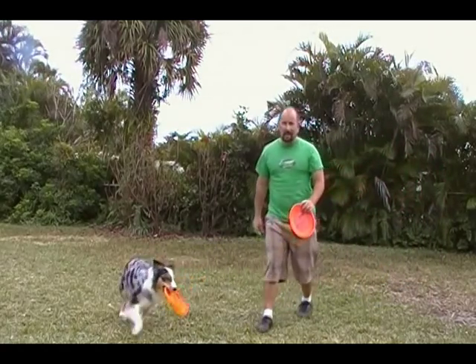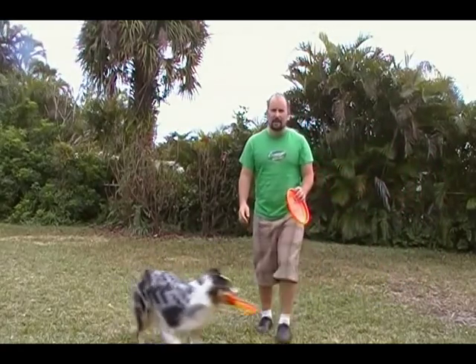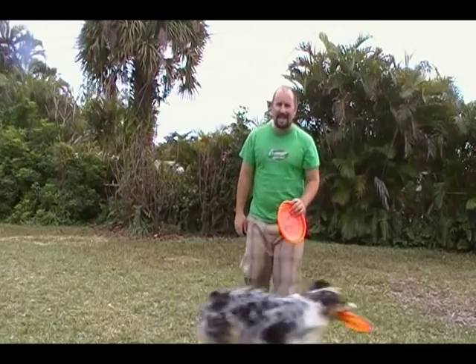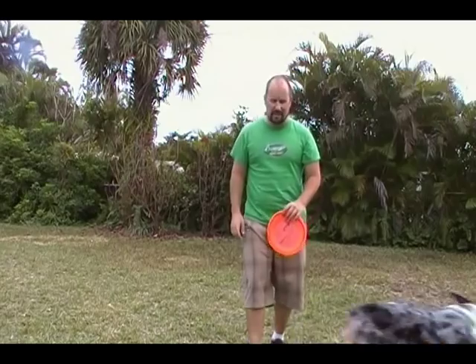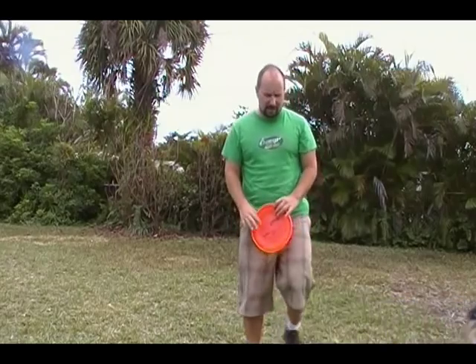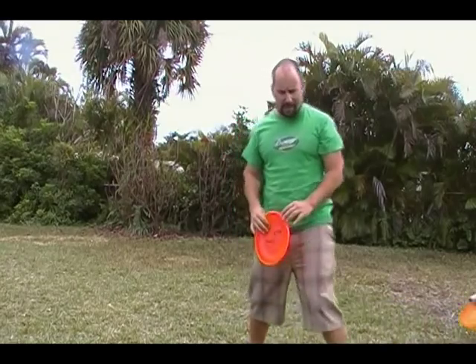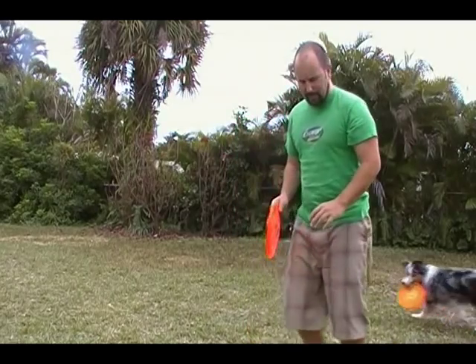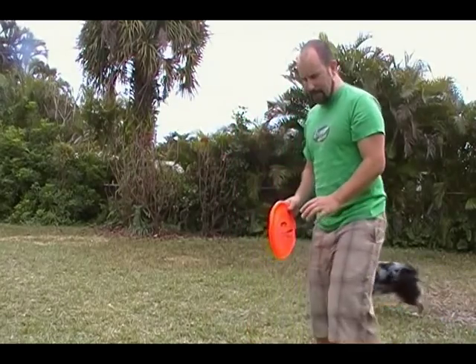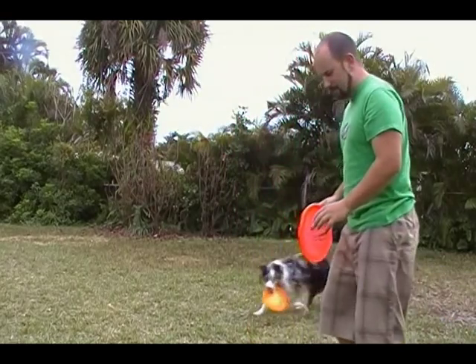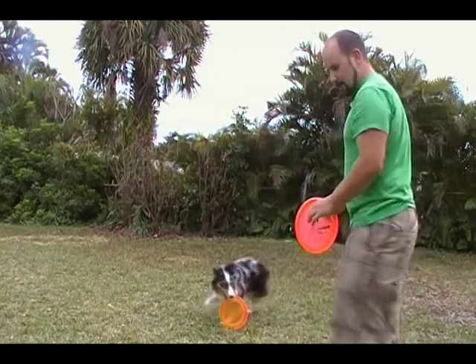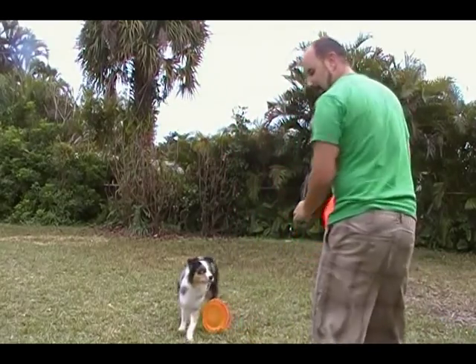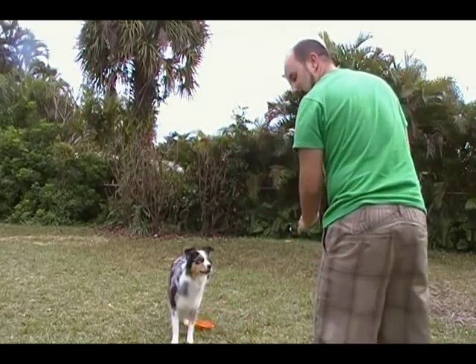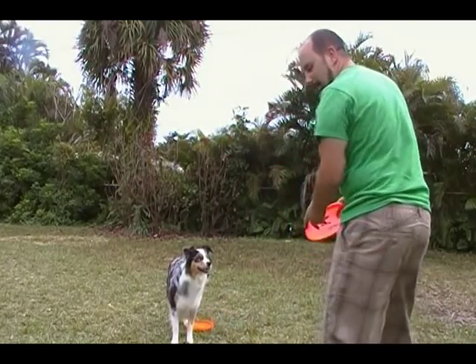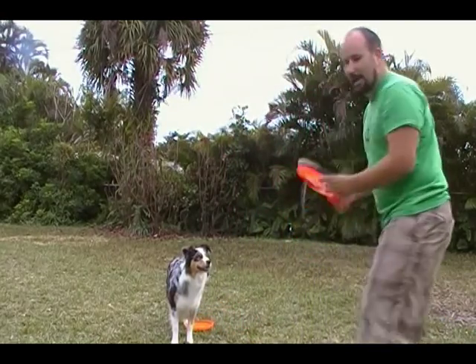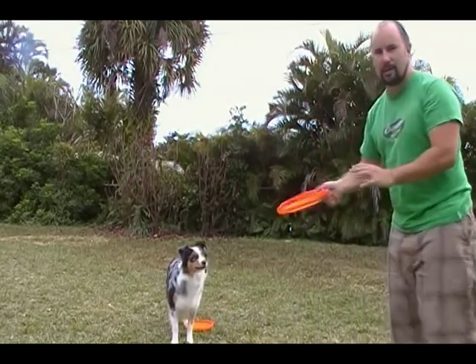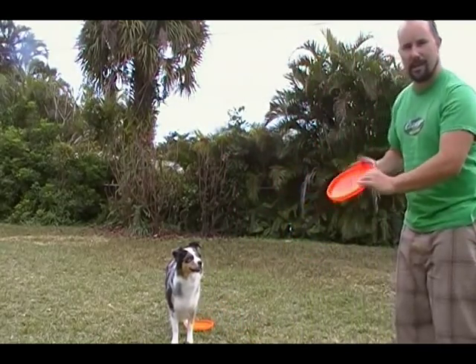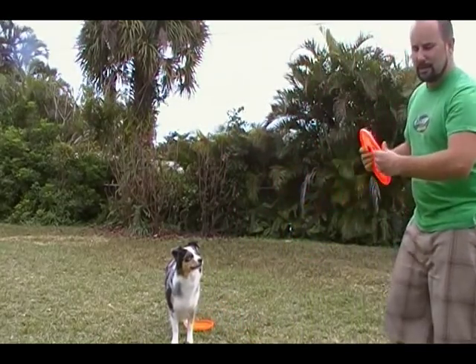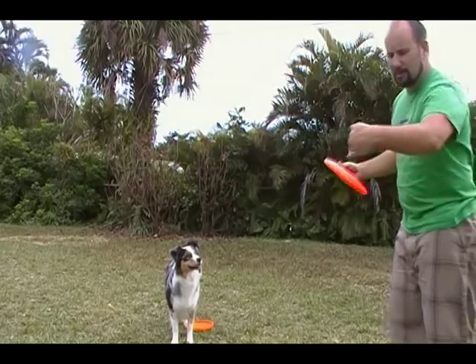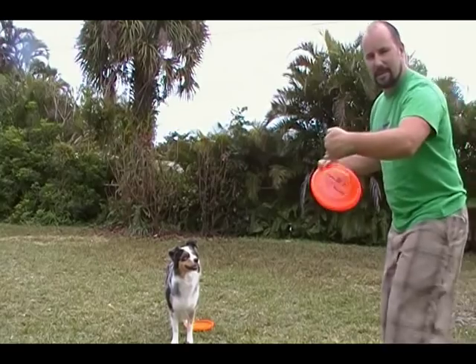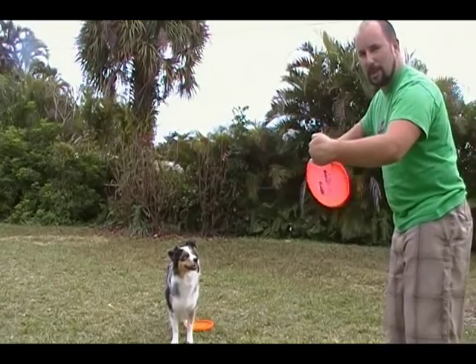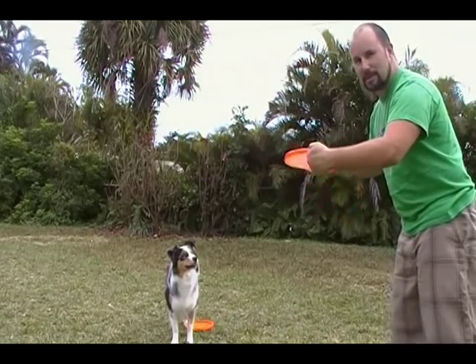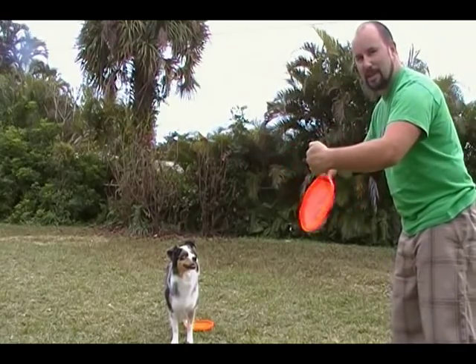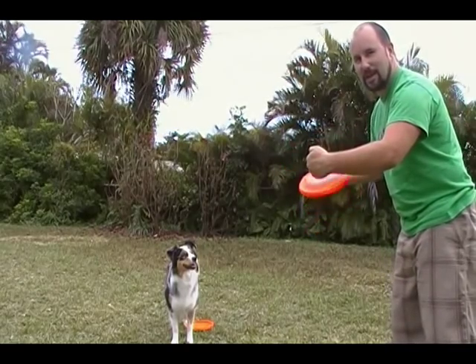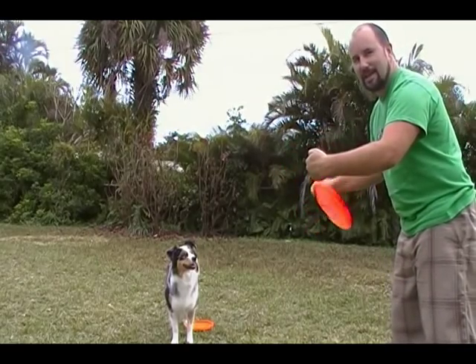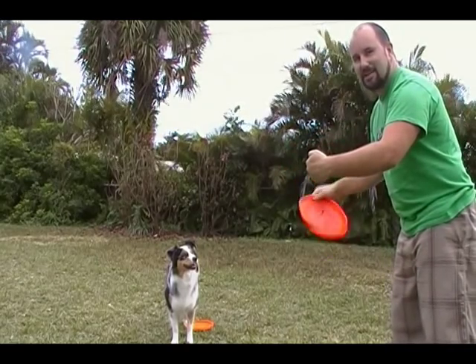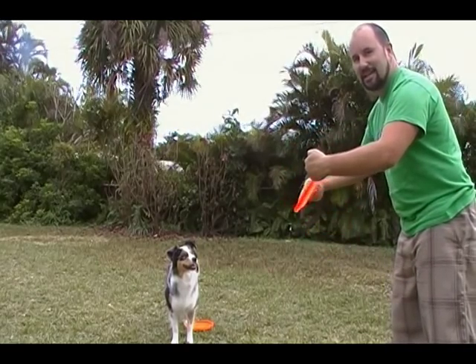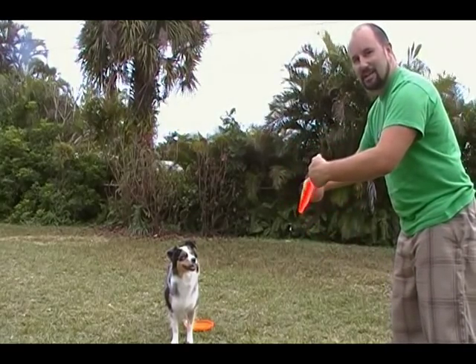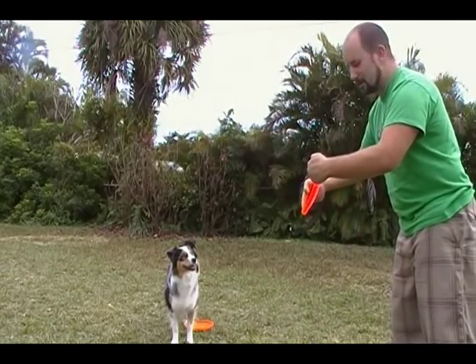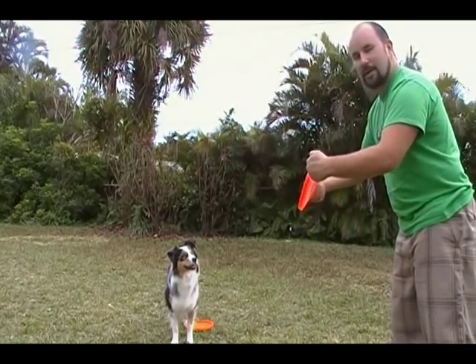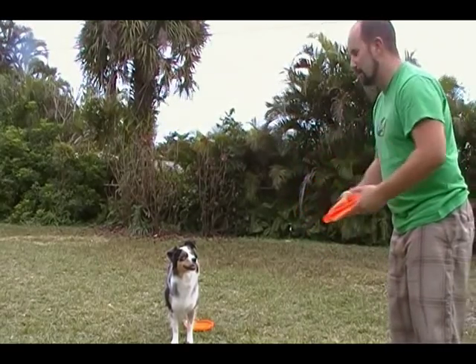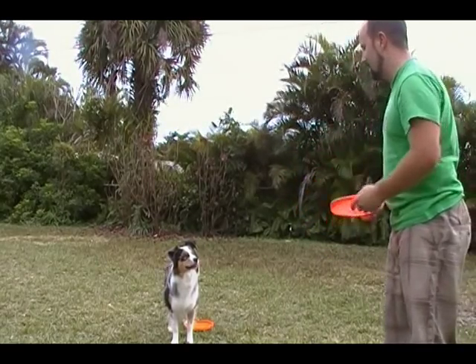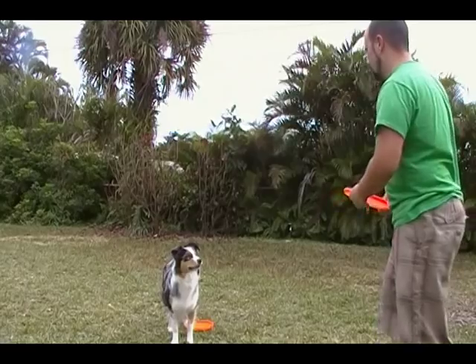You notice on that last one, she actually lined up like this, facing this way, and I threw it this way. So she was facing this way and the disc was spinning this way, and she didn't catch it. It's going to be very hard for her to catch.